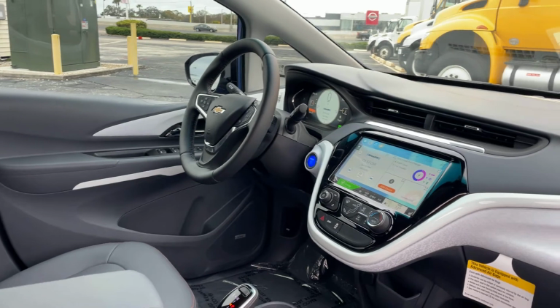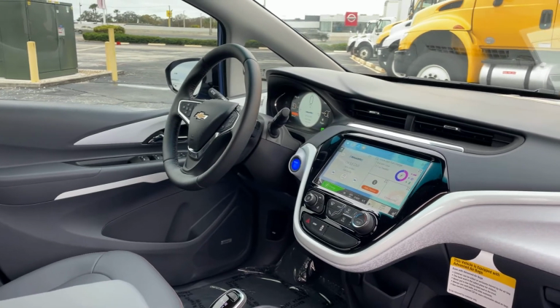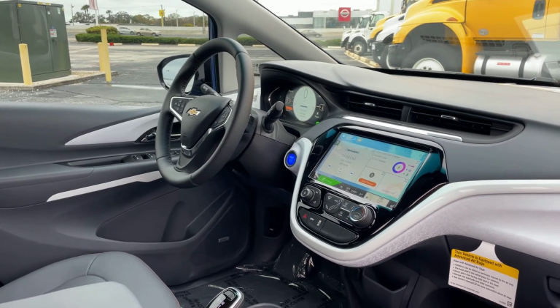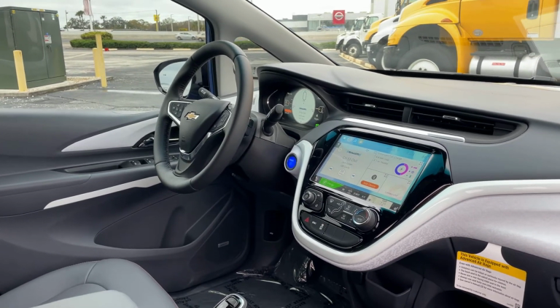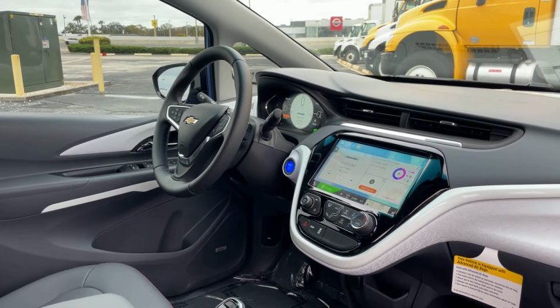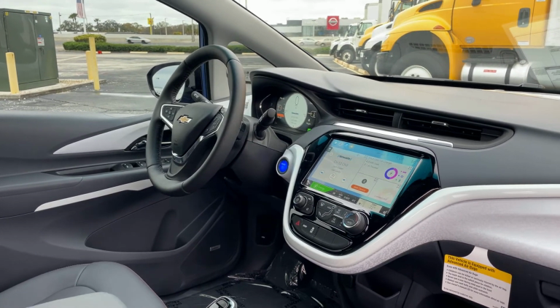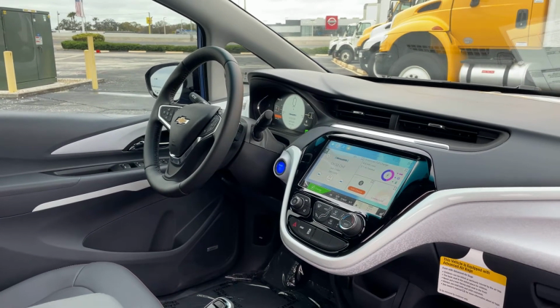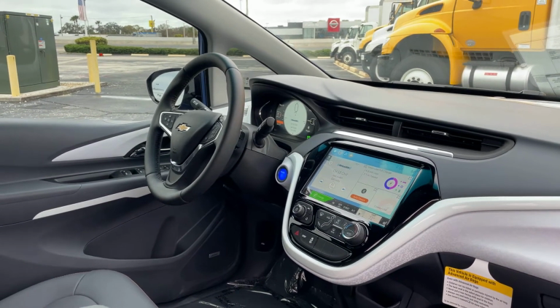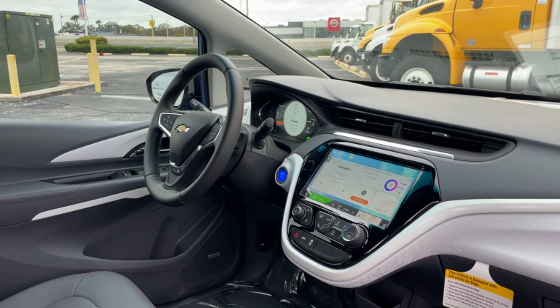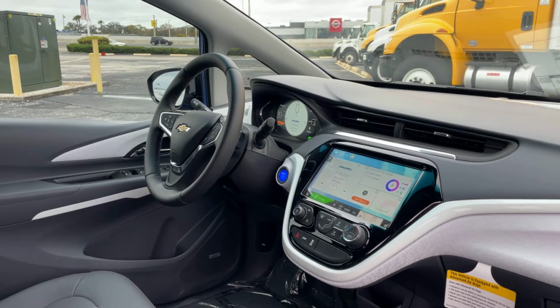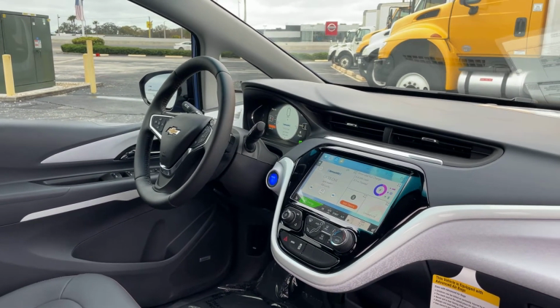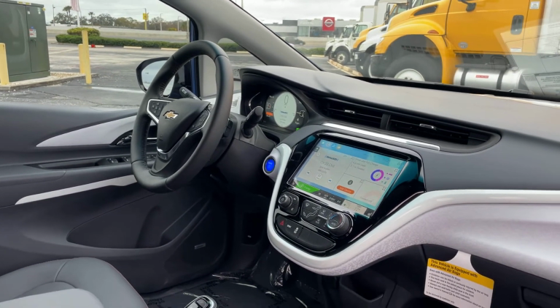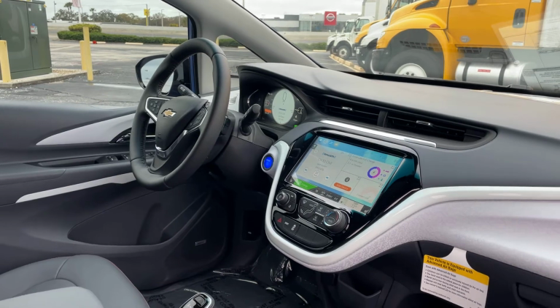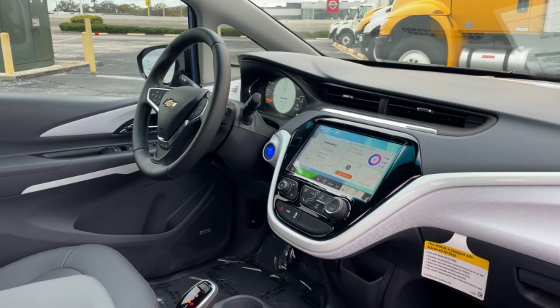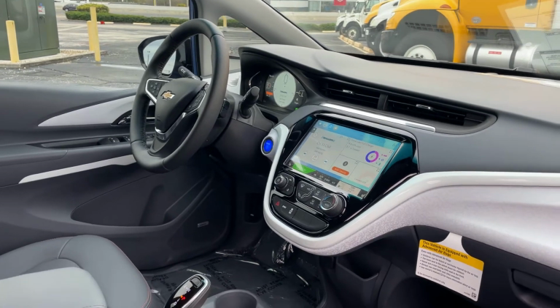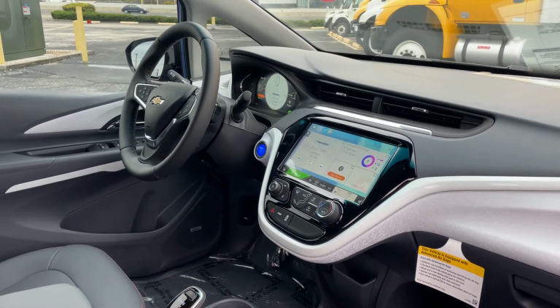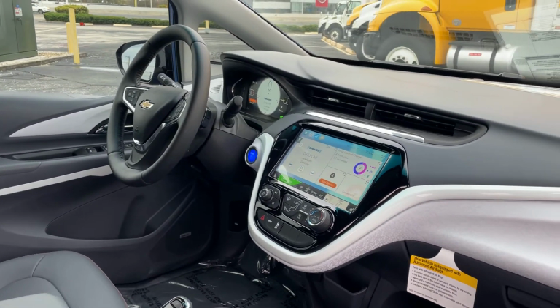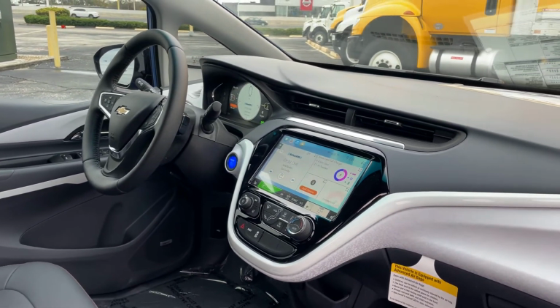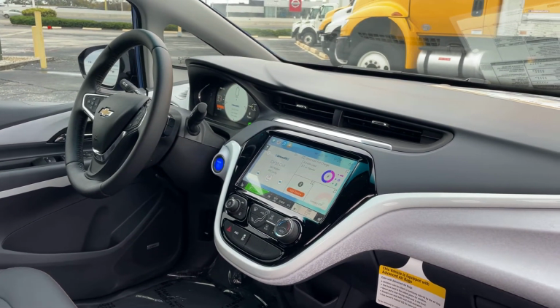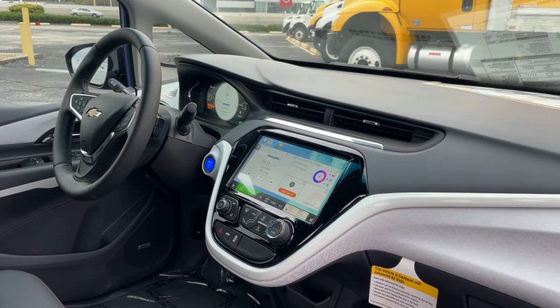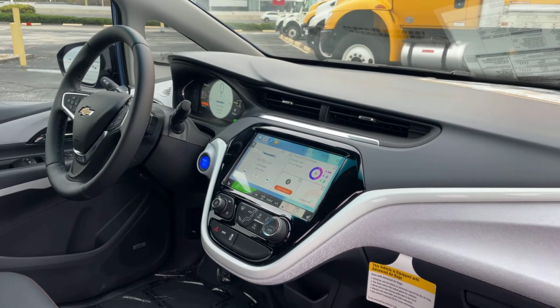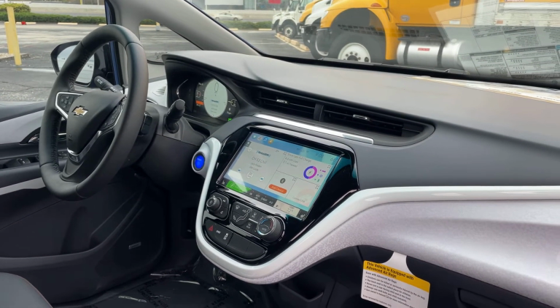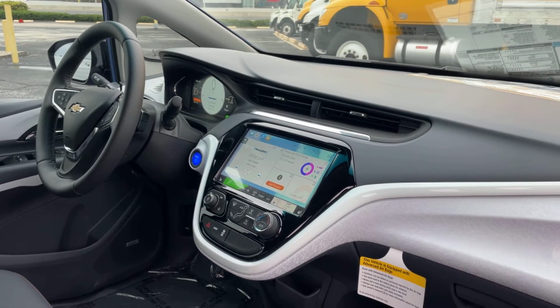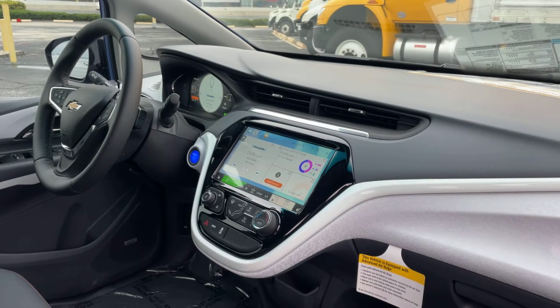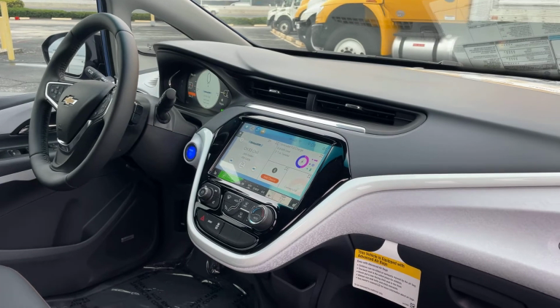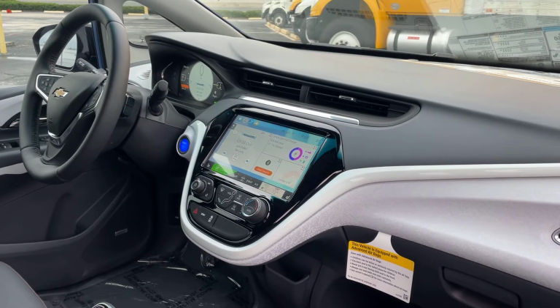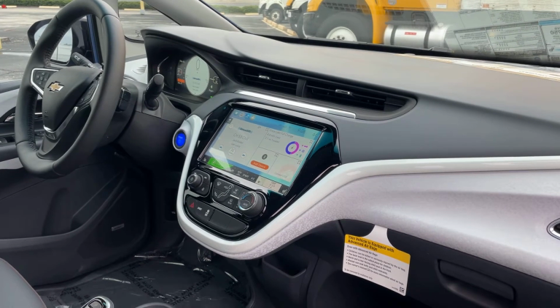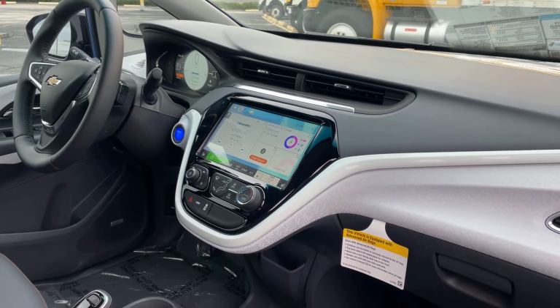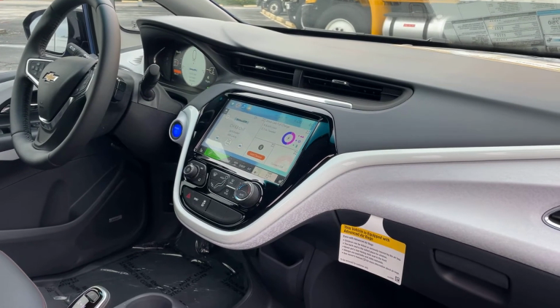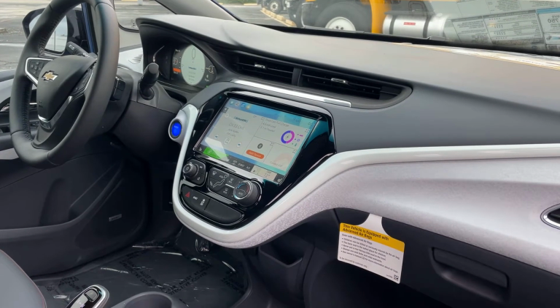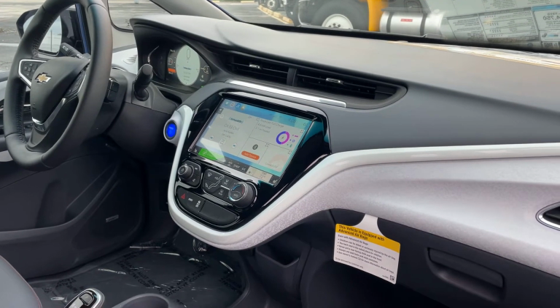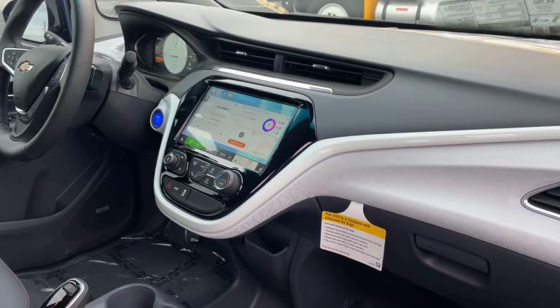Power windows, locks and mirrors, leather wrapped steering wheel, OnStar, cruise control, Bluetooth for your cell phone, remote start, push button start, Bose audio, satellite radio, traction control, USBs front and rear for your phone.